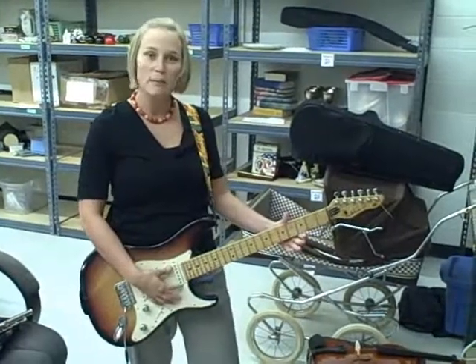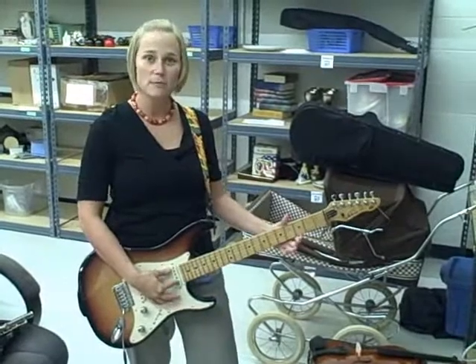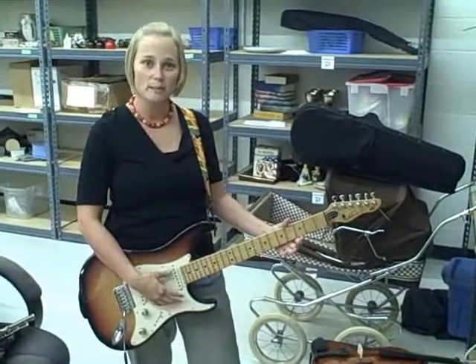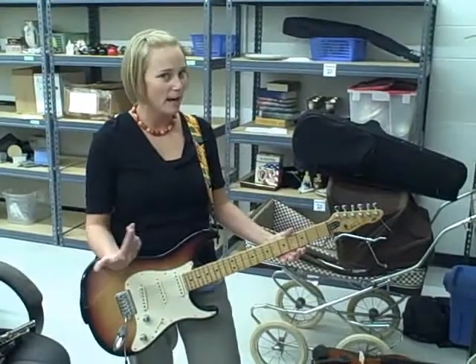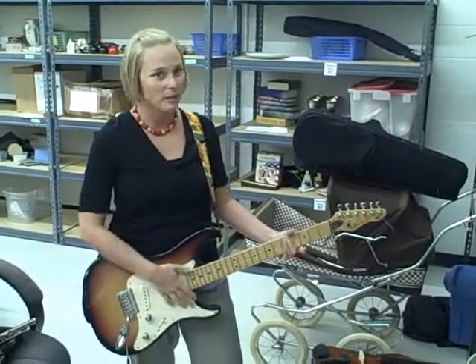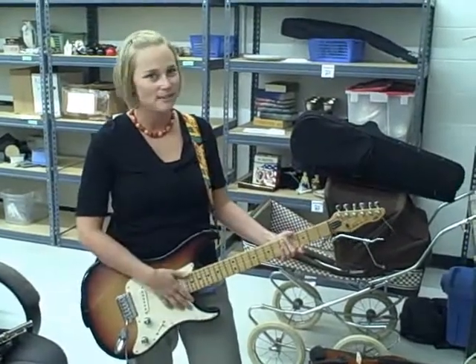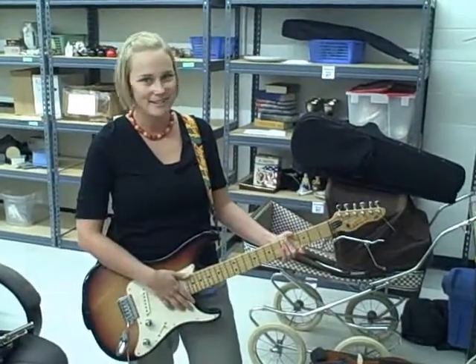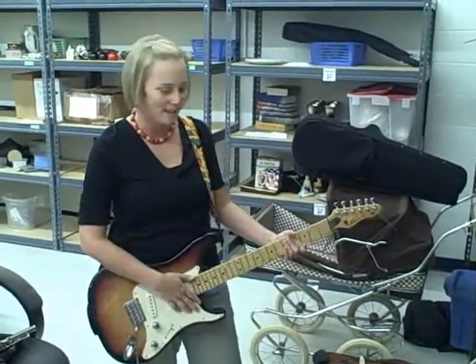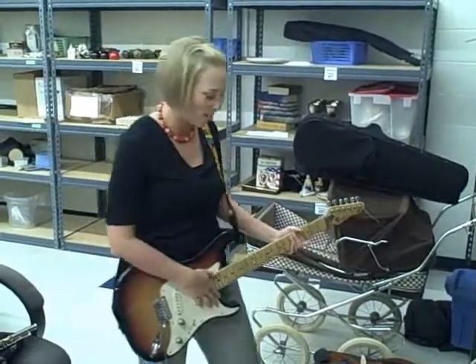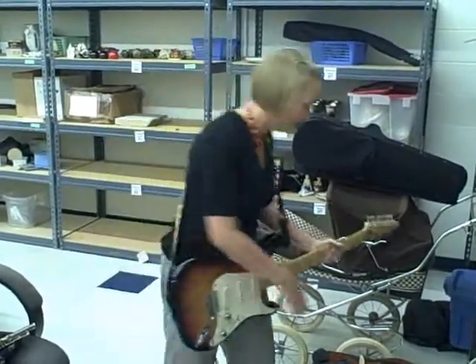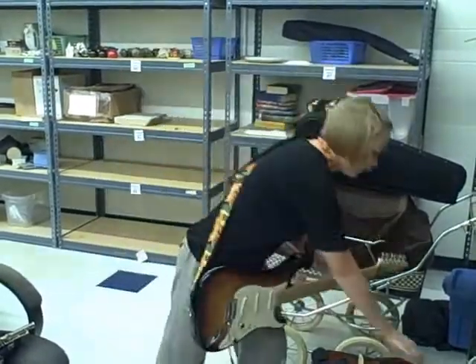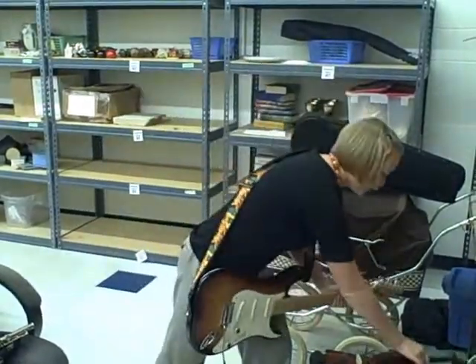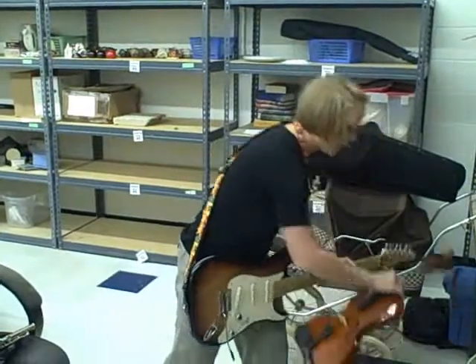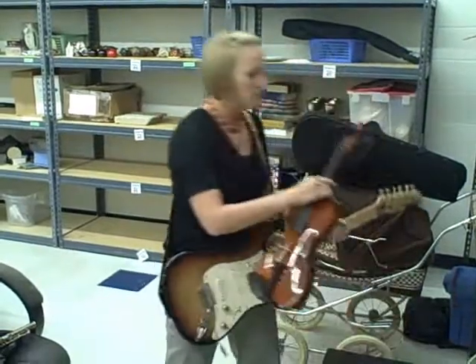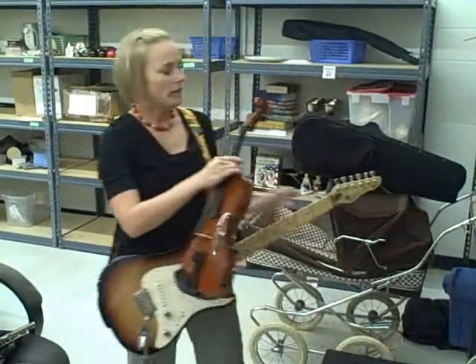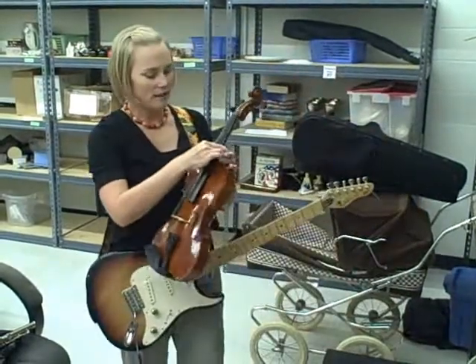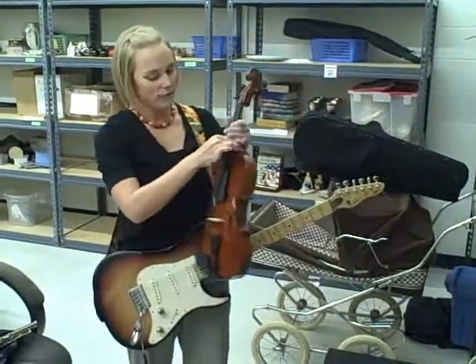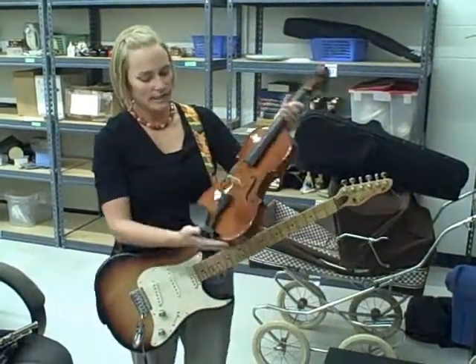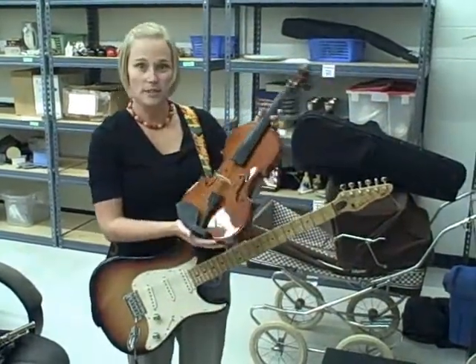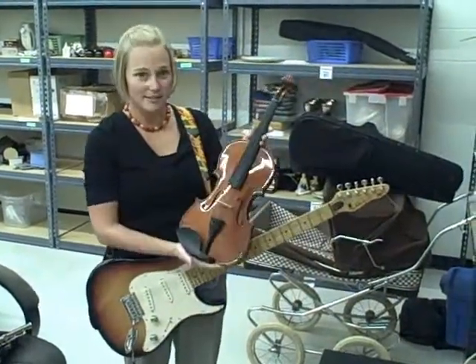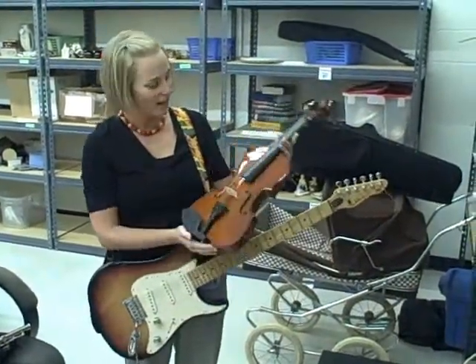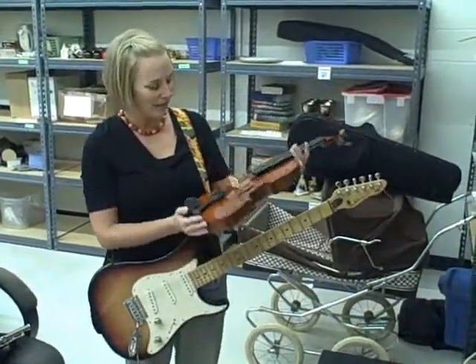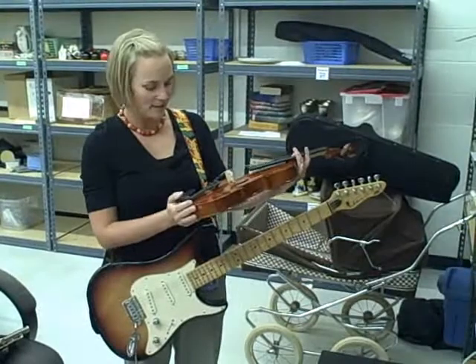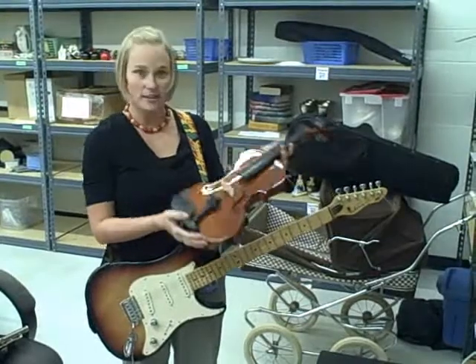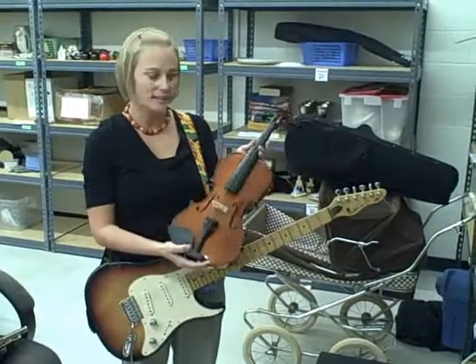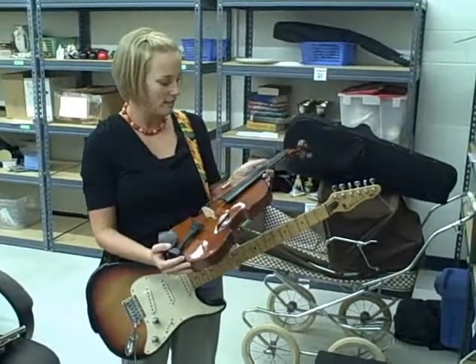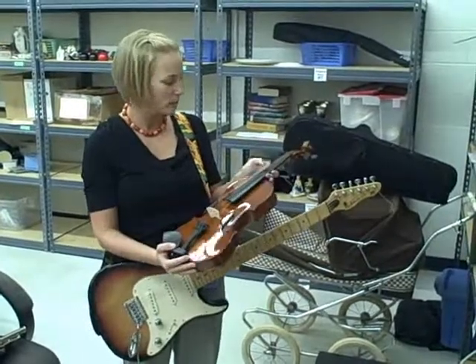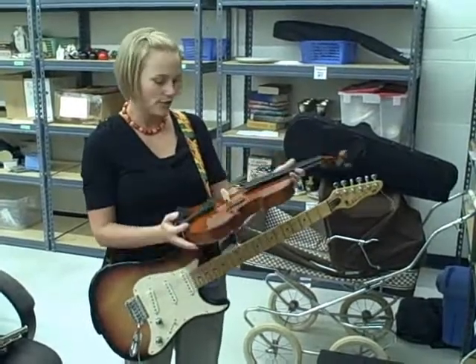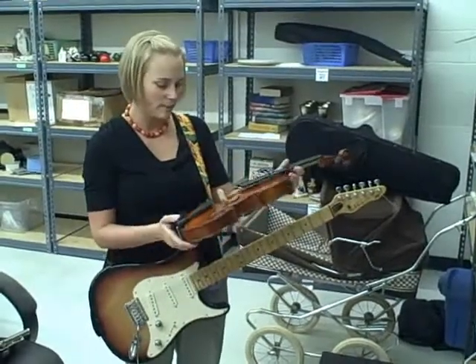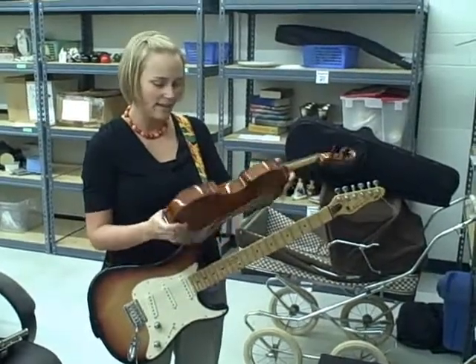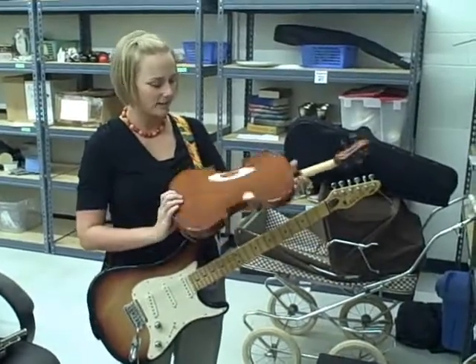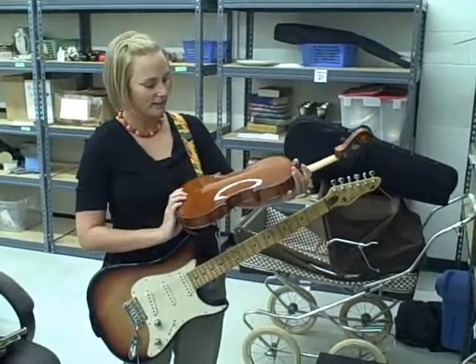I think it might need some tuning, but I'm not the one to take that responsibility. We also have for classical musicians a nice violin here — needs some restringing but in excellent condition.